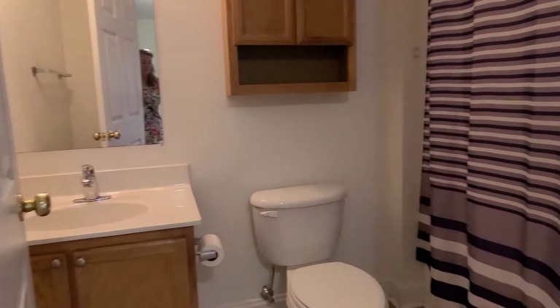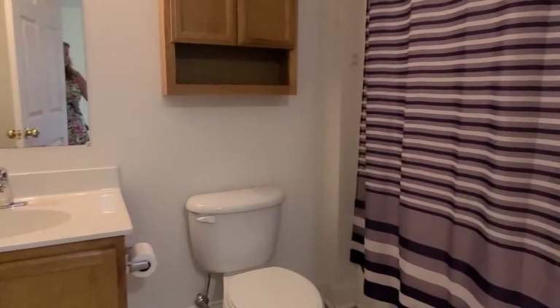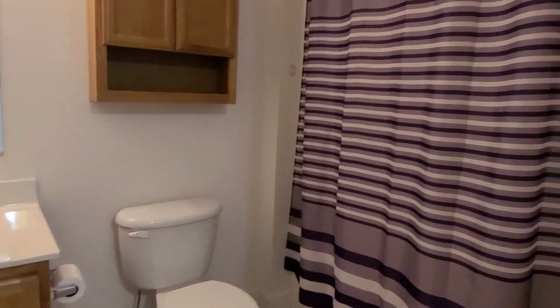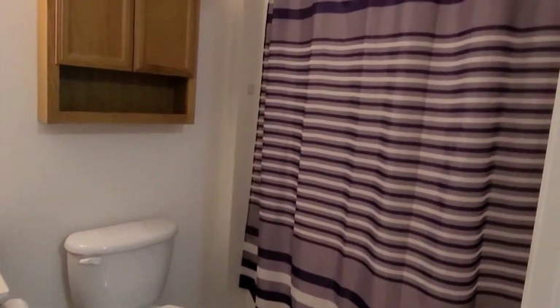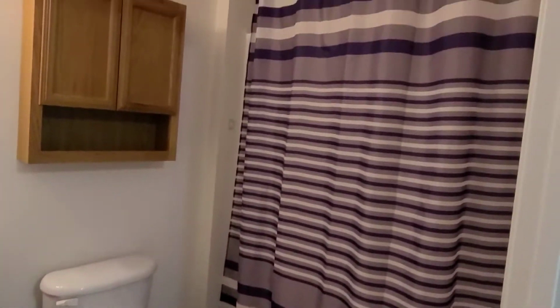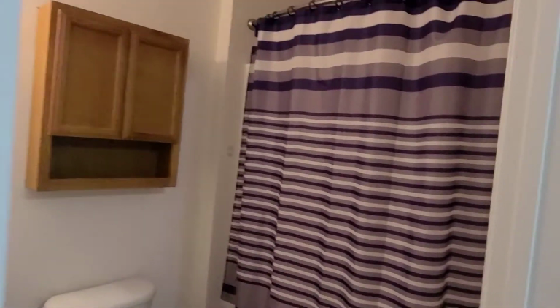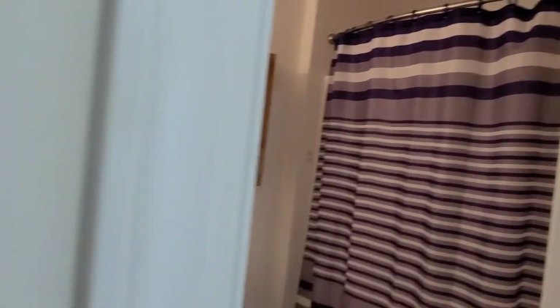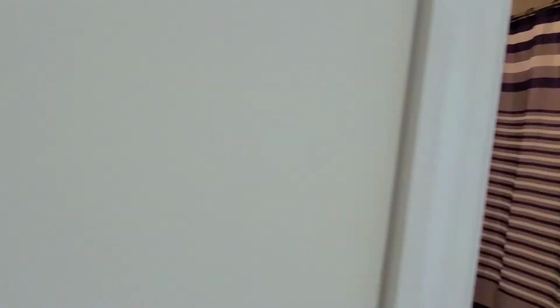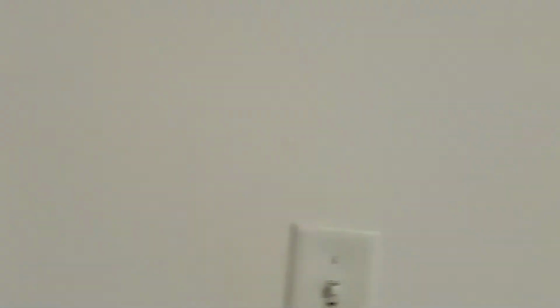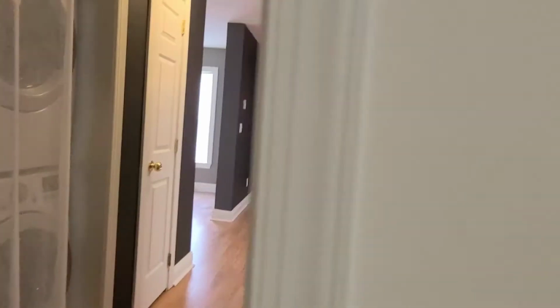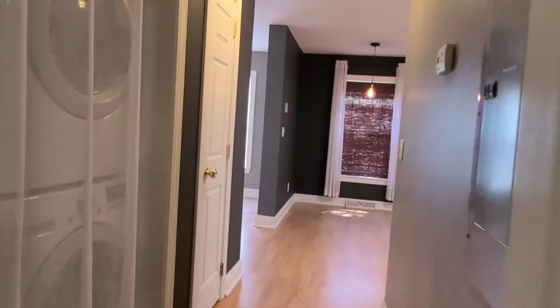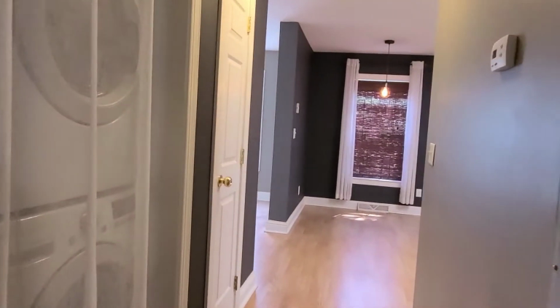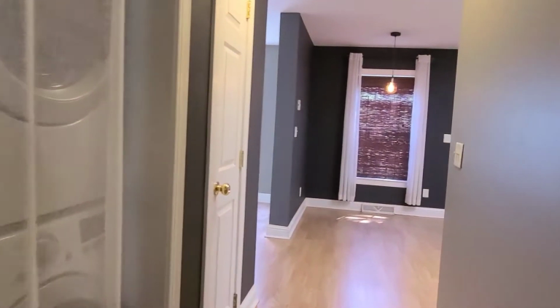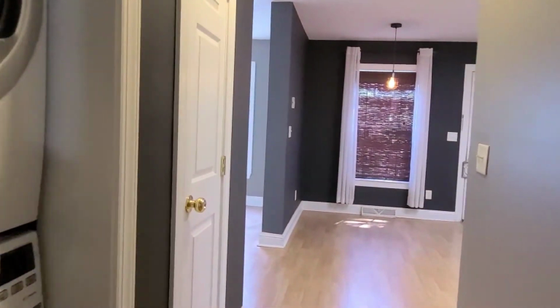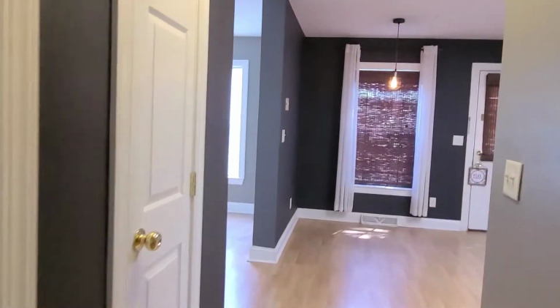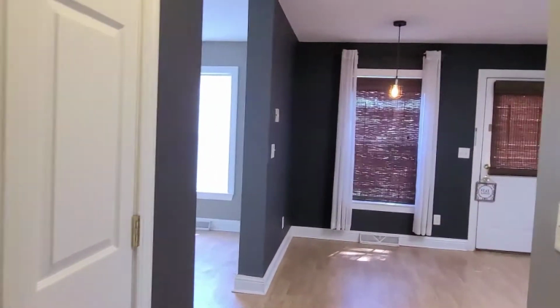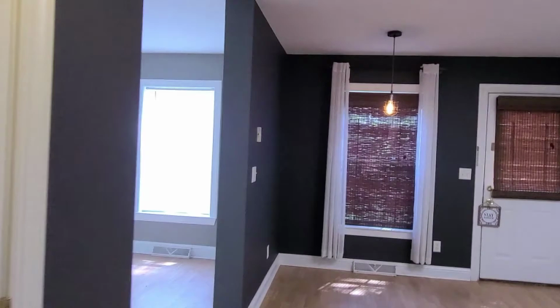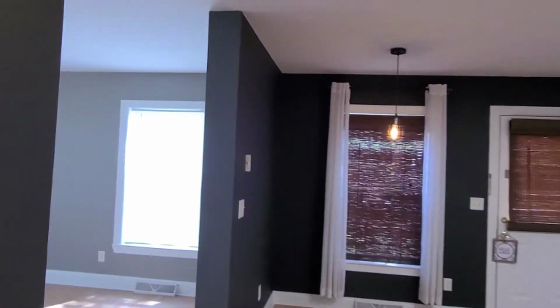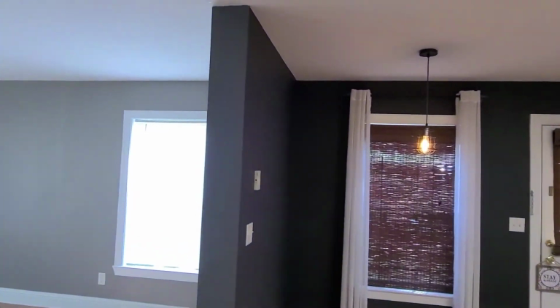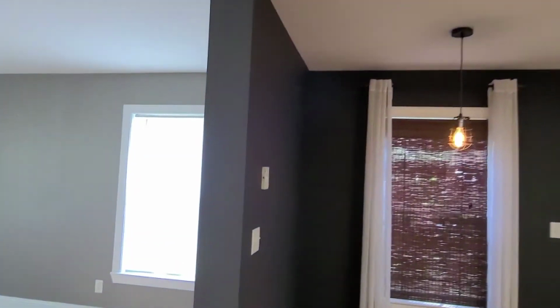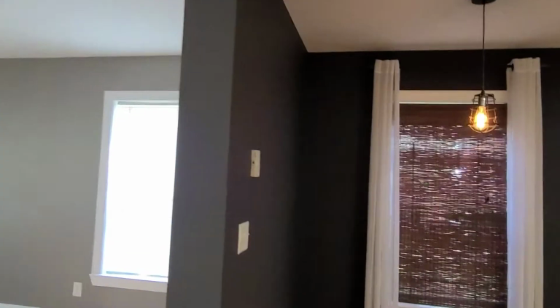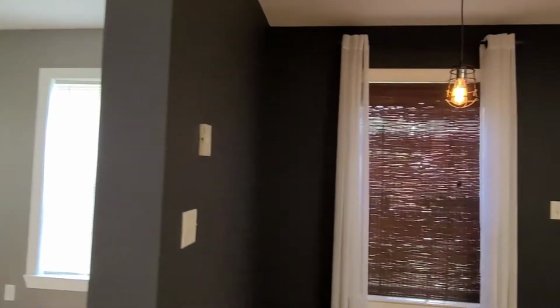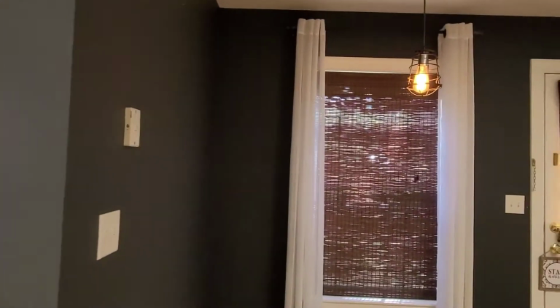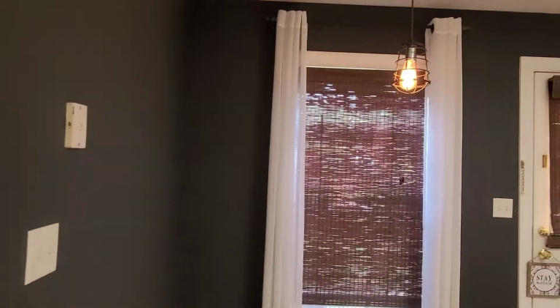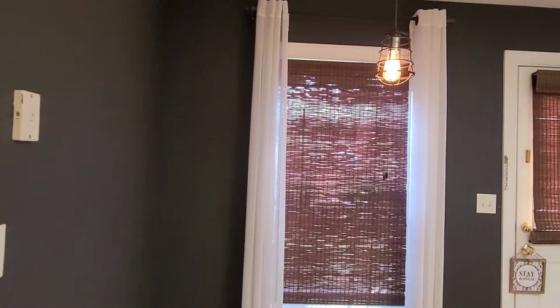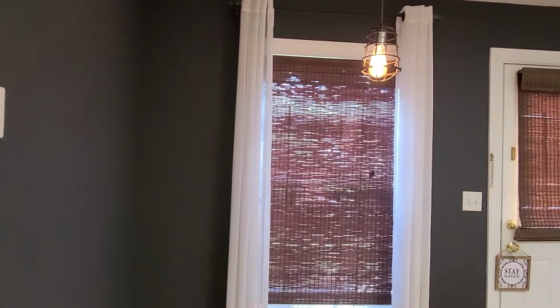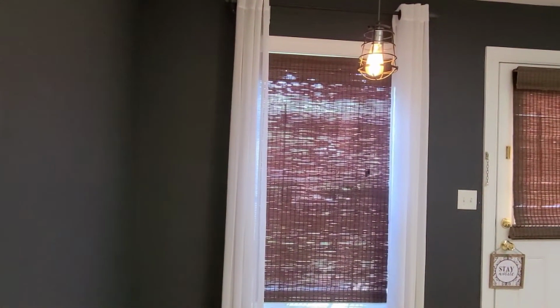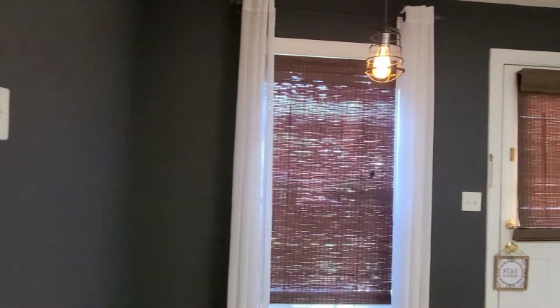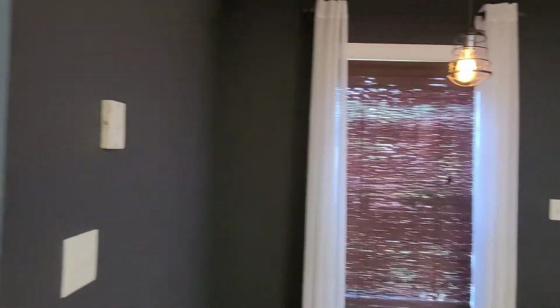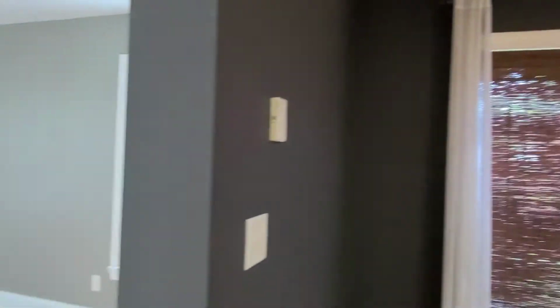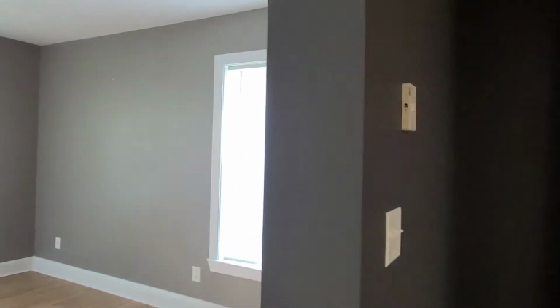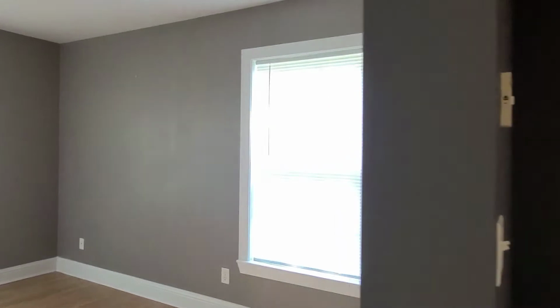Master bathroom. We do have these blinds throughout if you like them — they're in a closet.